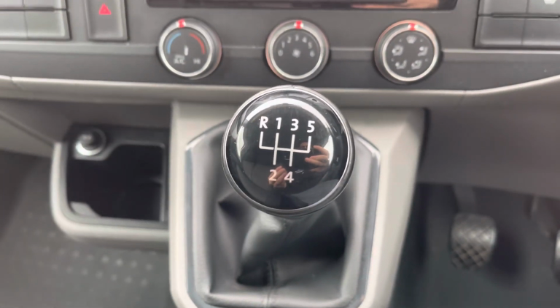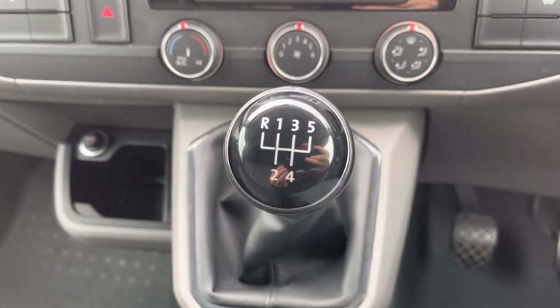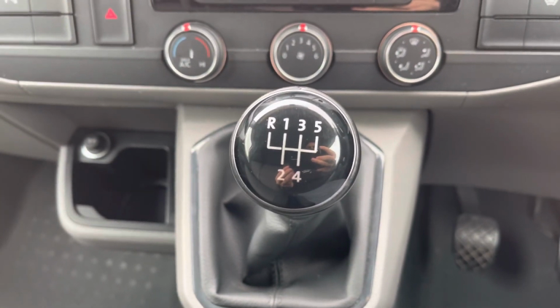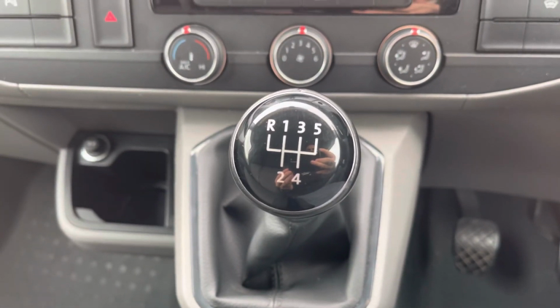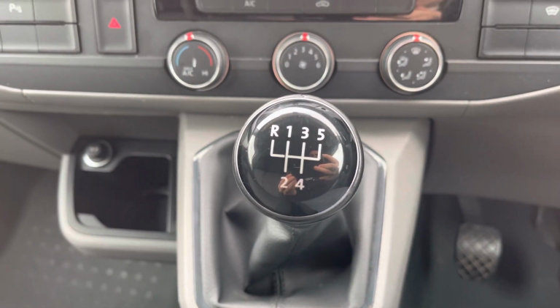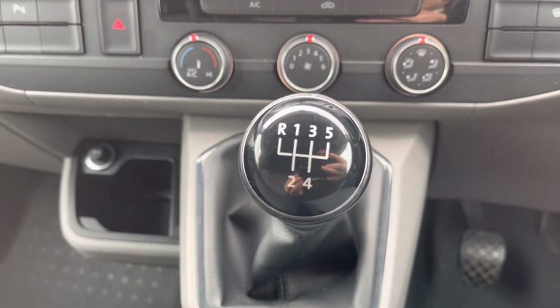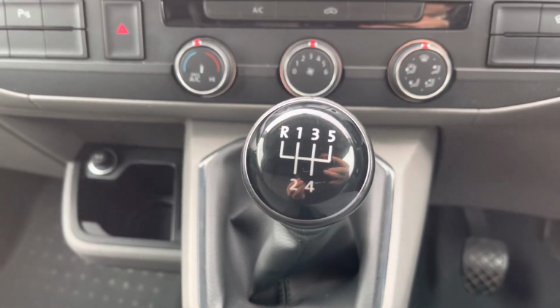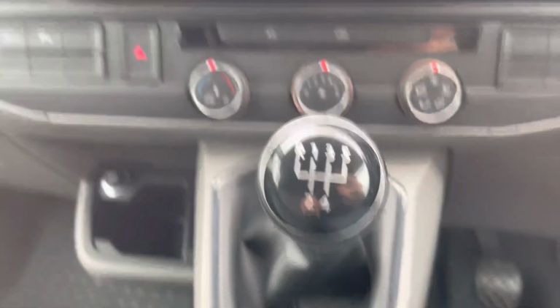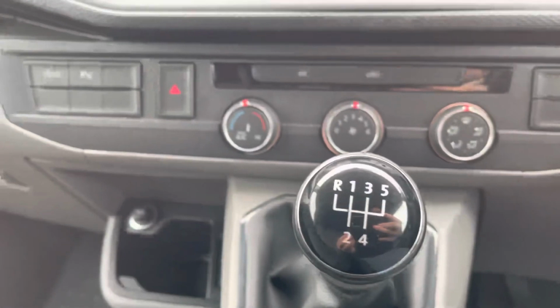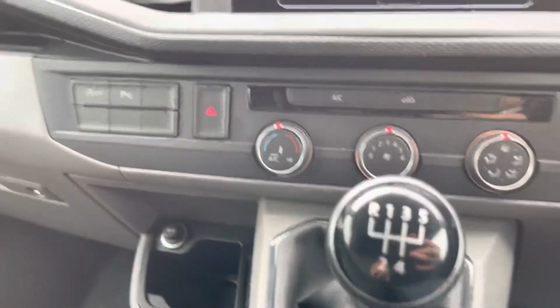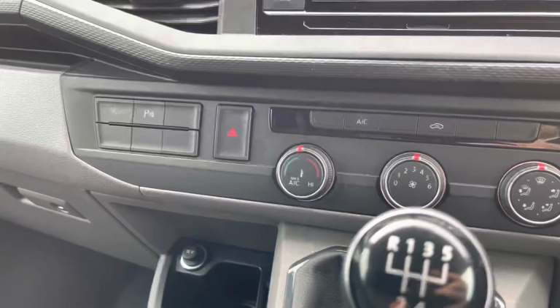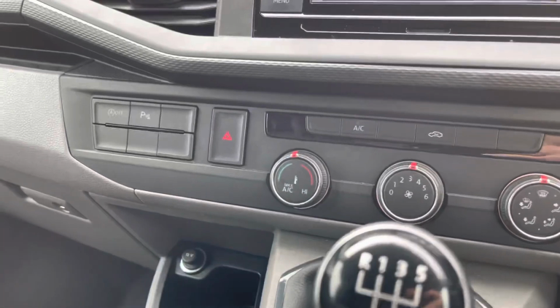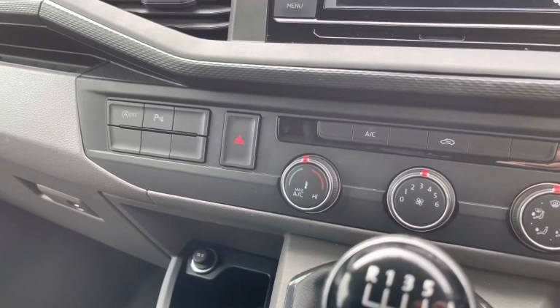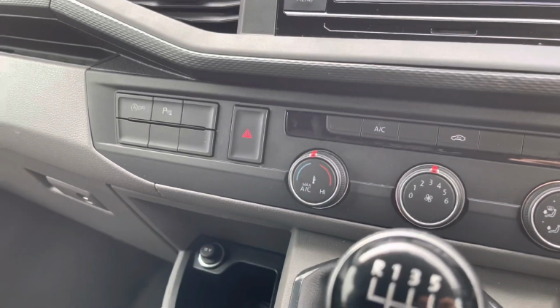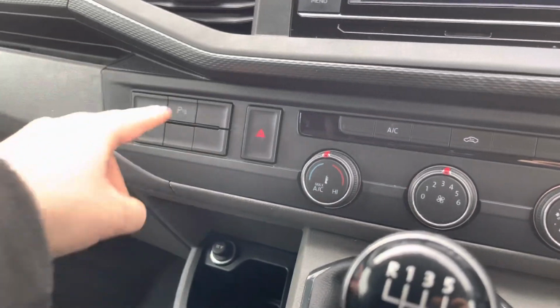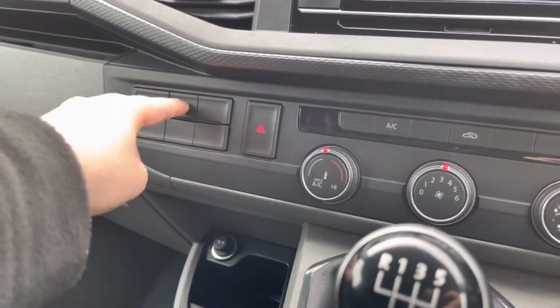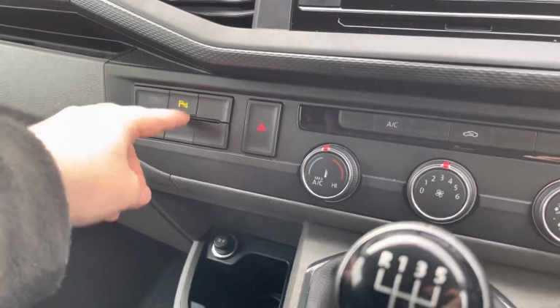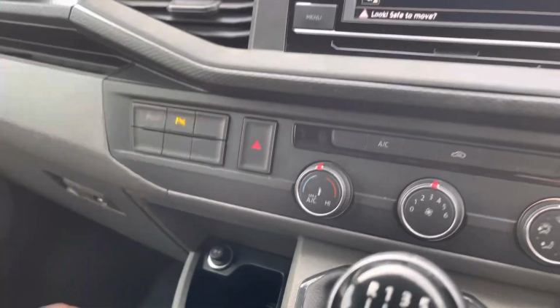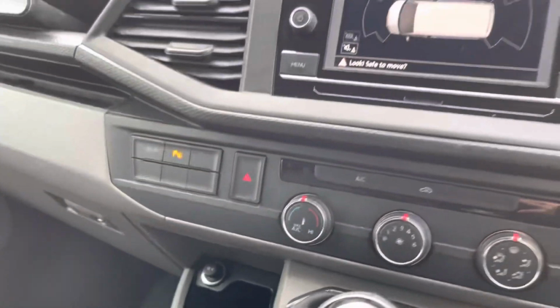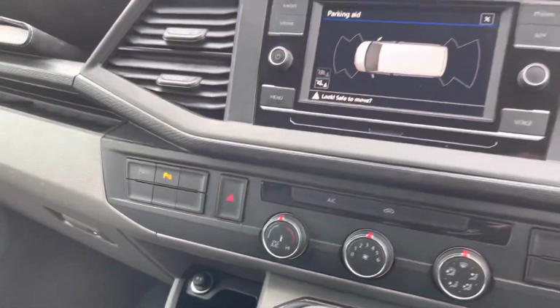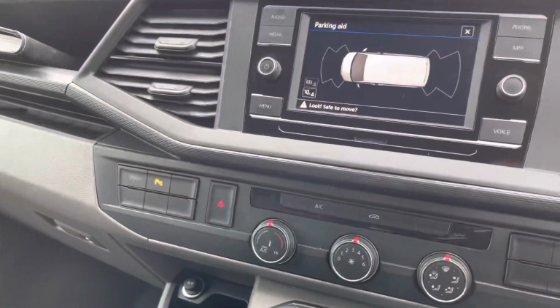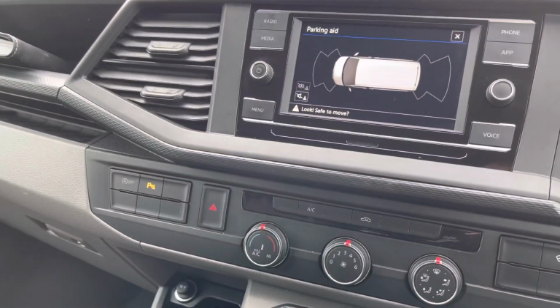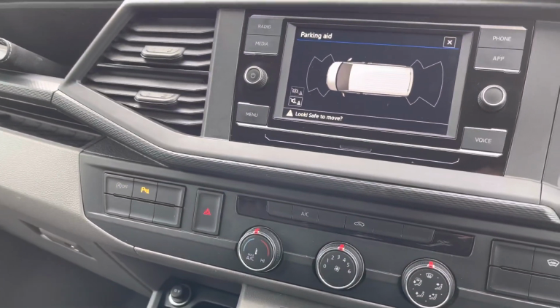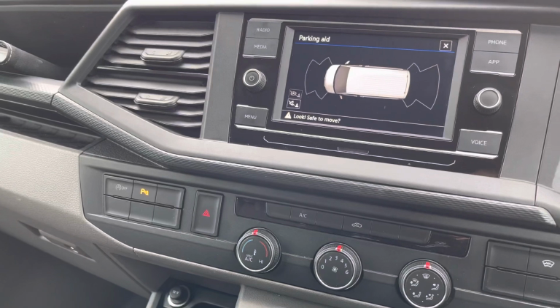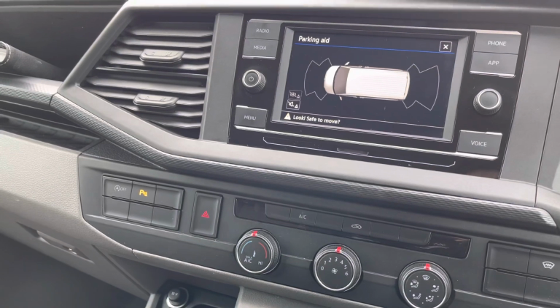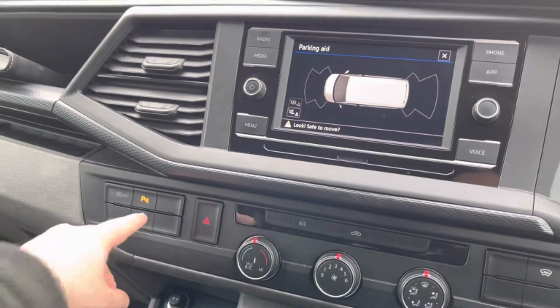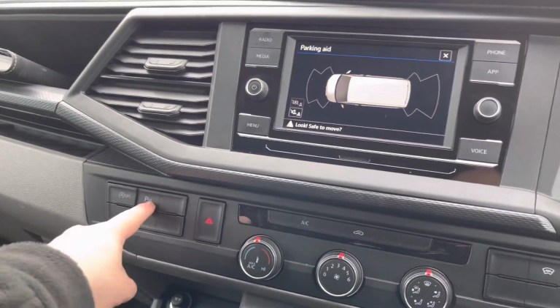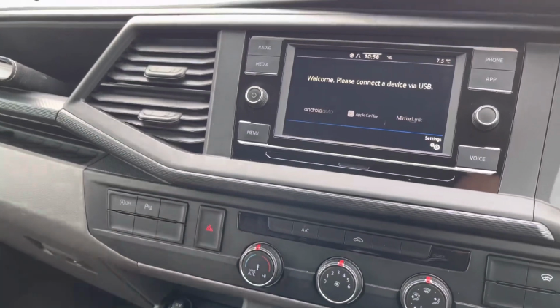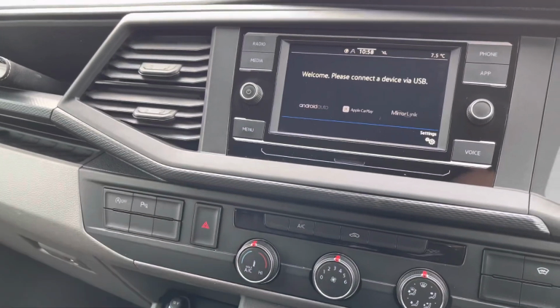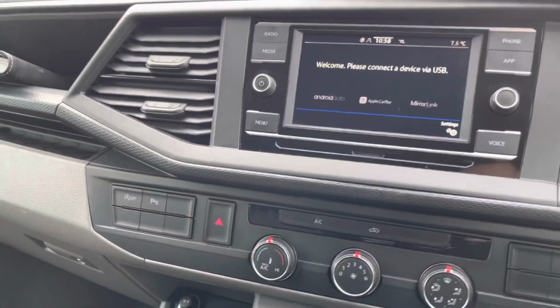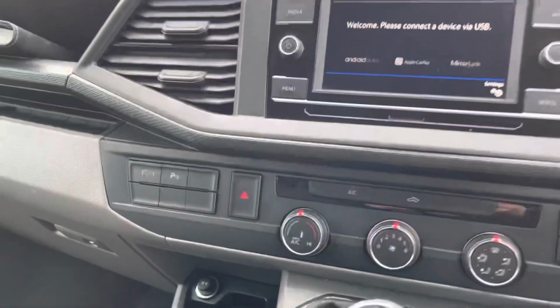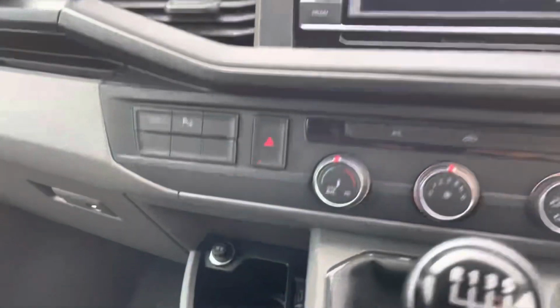The five-speed manual transmission means that this vehicle boasts 110 horsepower, and those front as well as rear parking sensors mentioned earlier are also displayed on the media system.